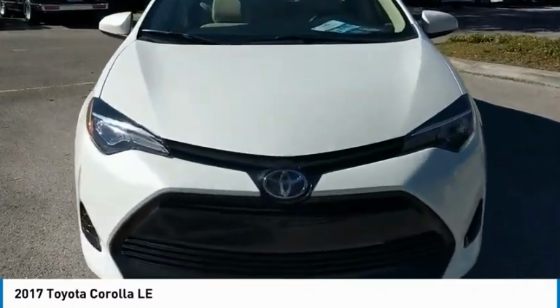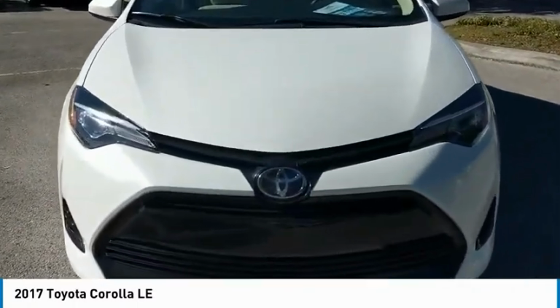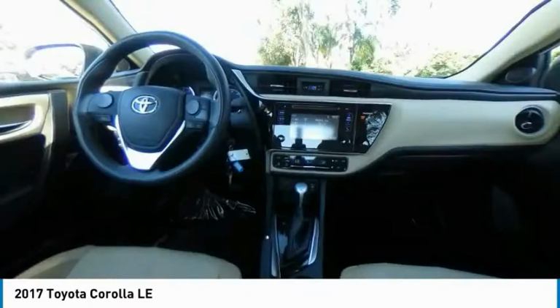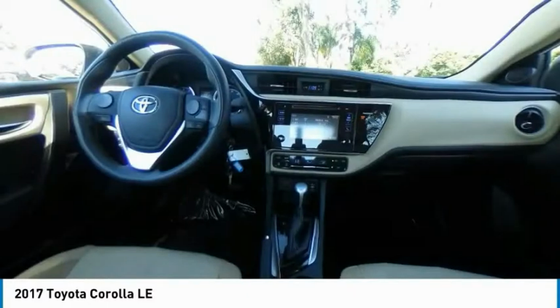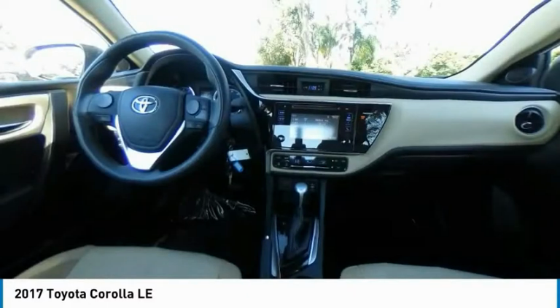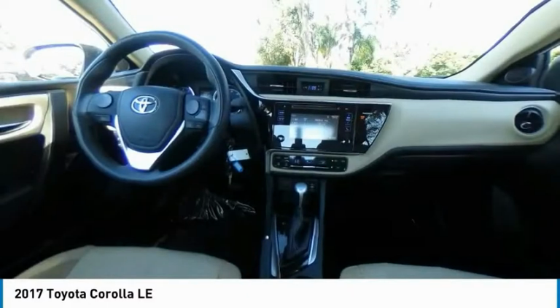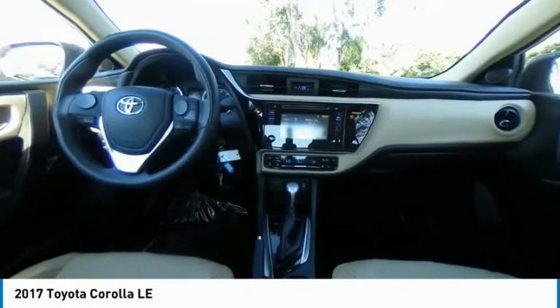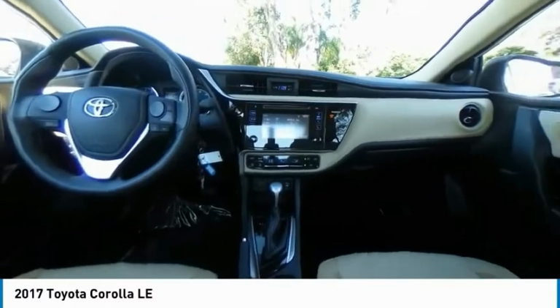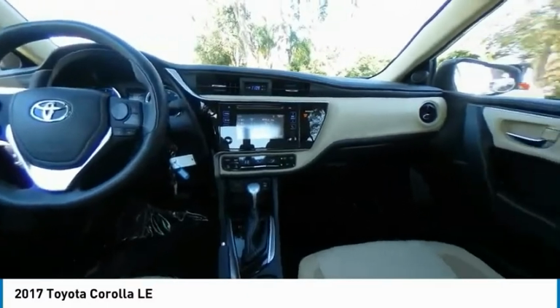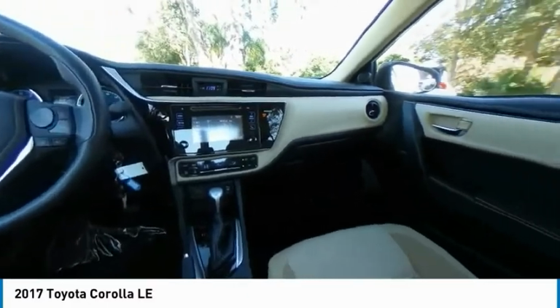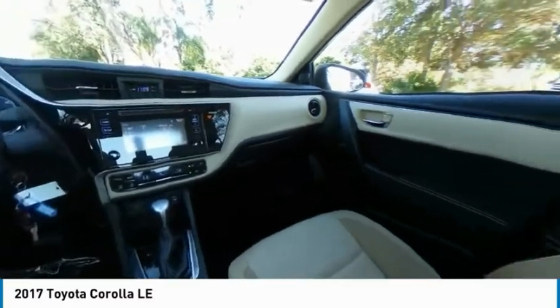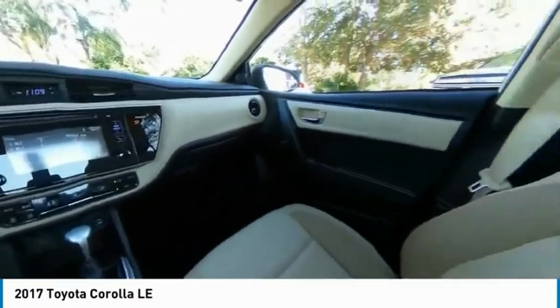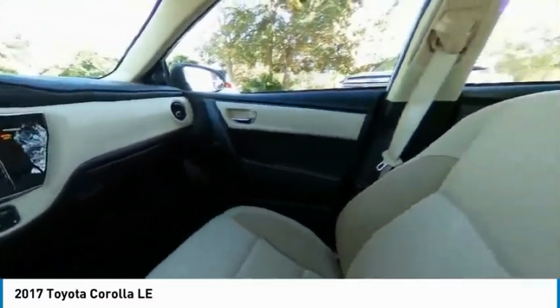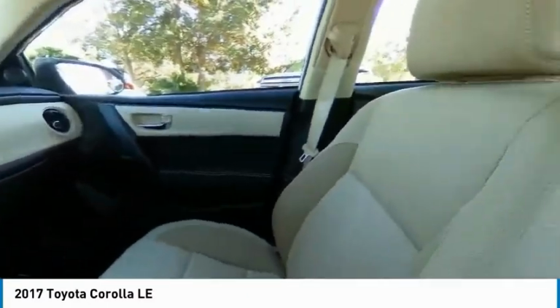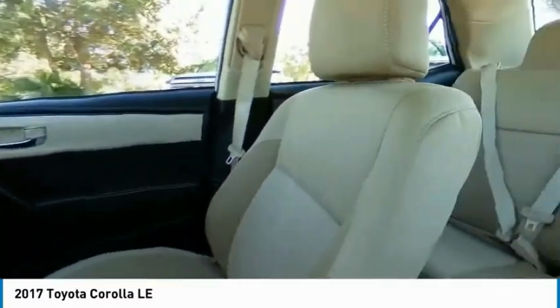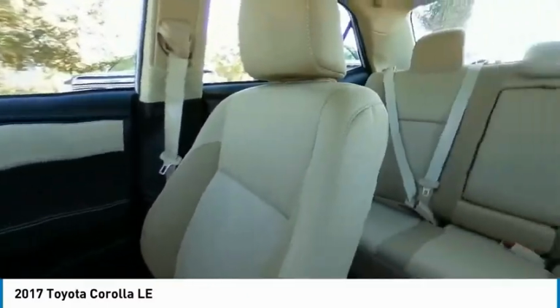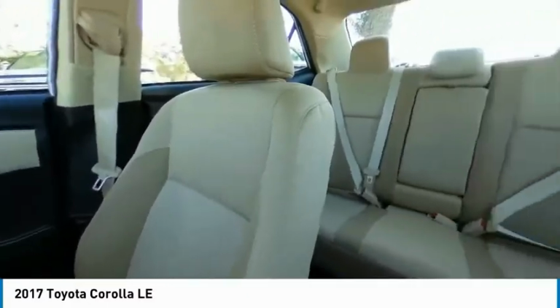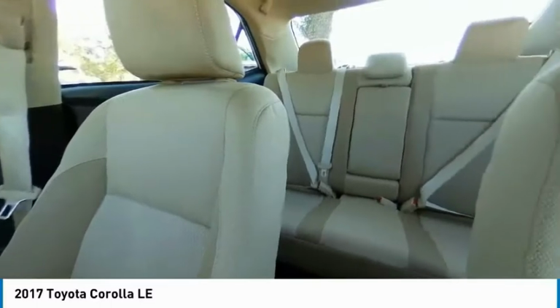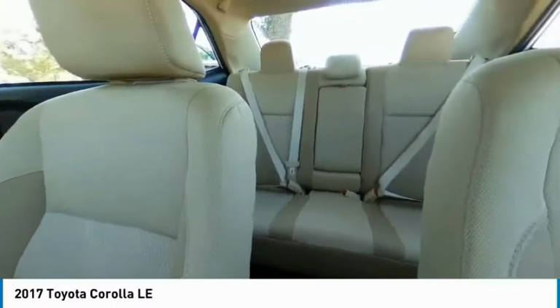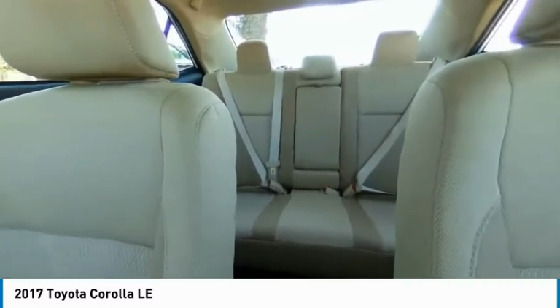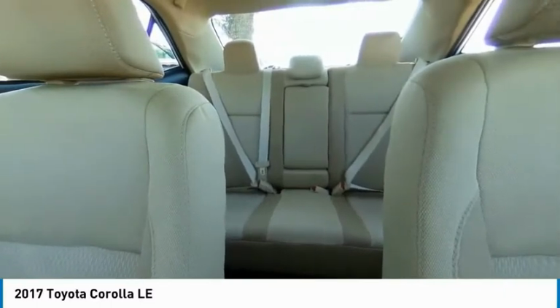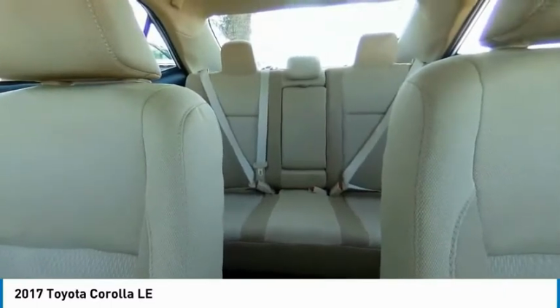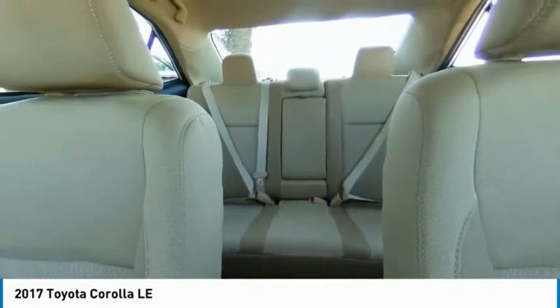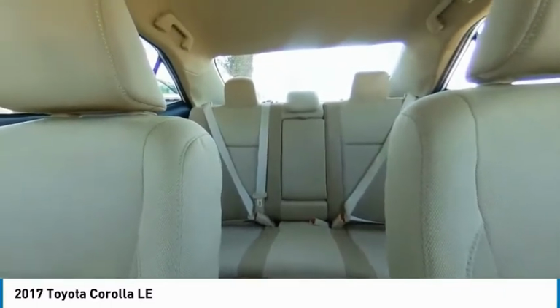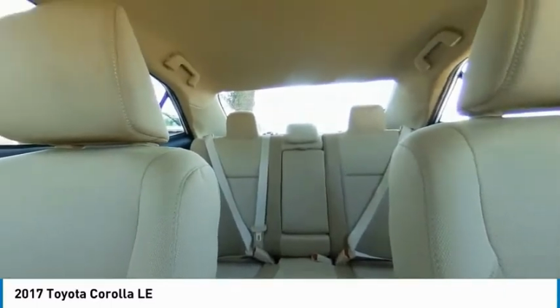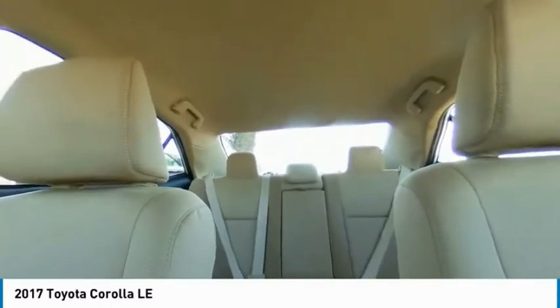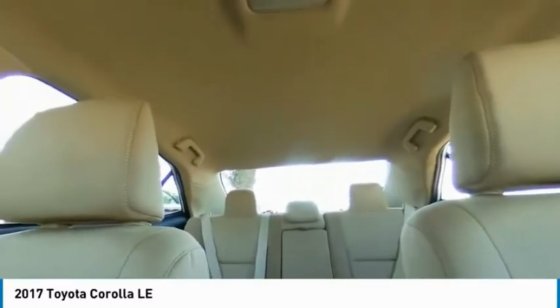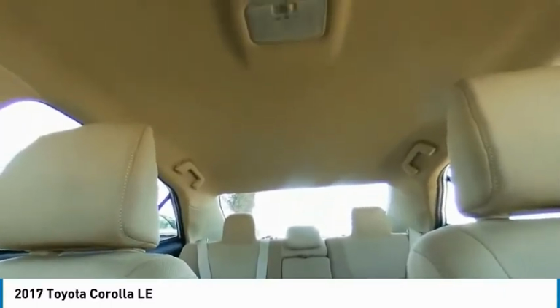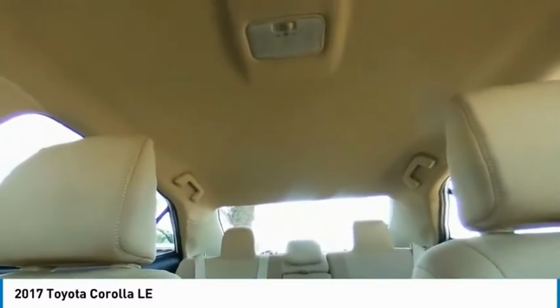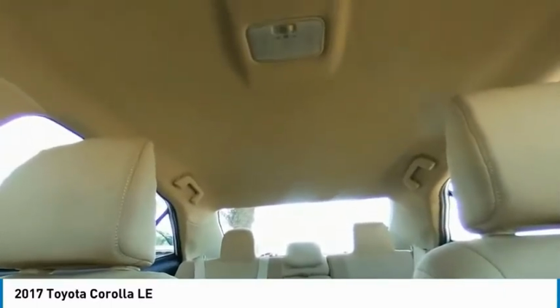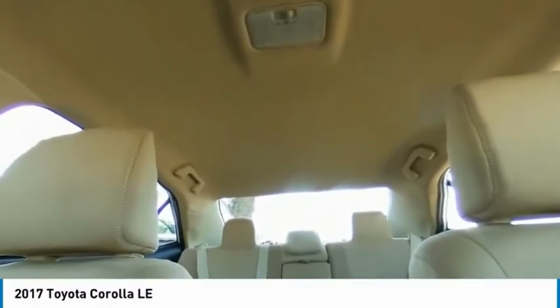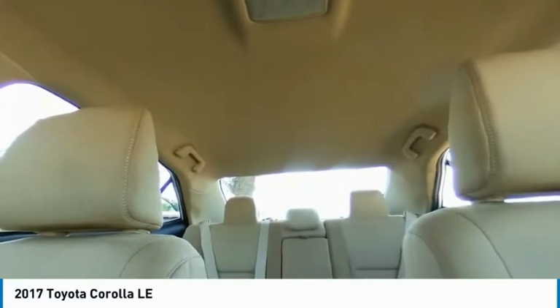Front disc rear drum brakes, FWD, remote trunk release, steel wheels. Searching for a dependable vehicle that looks great too? You found it, so stop in today.